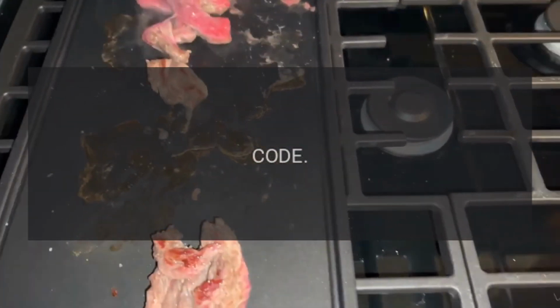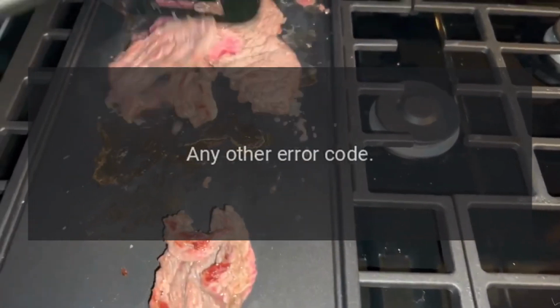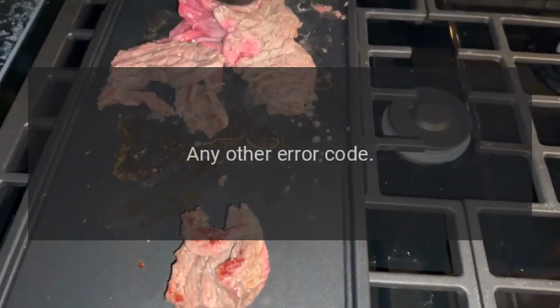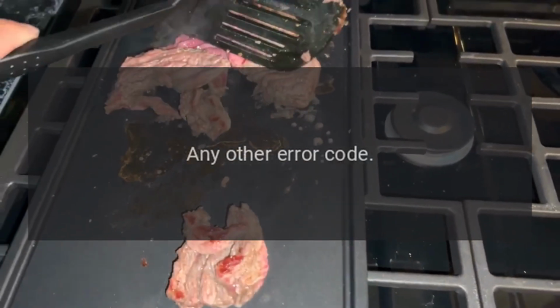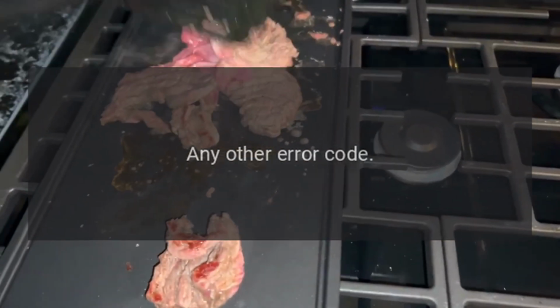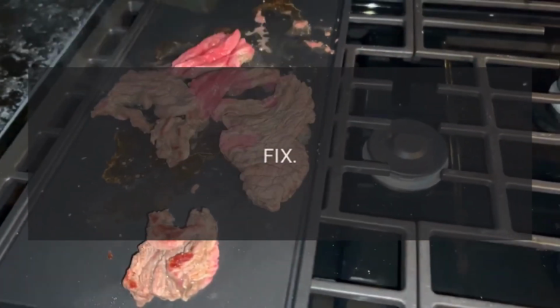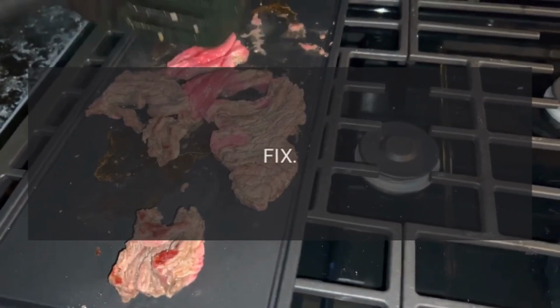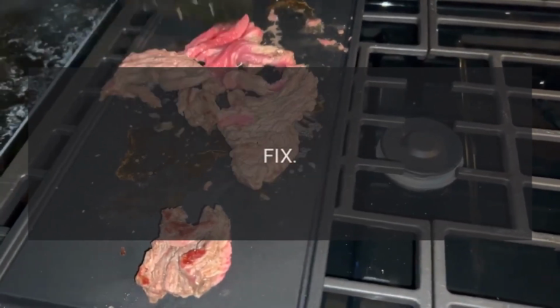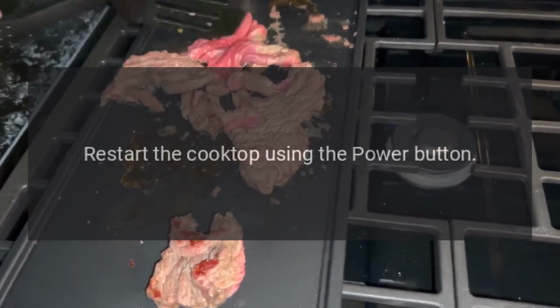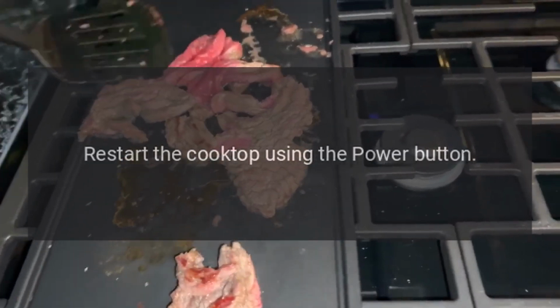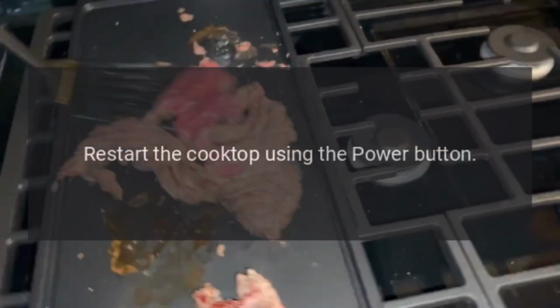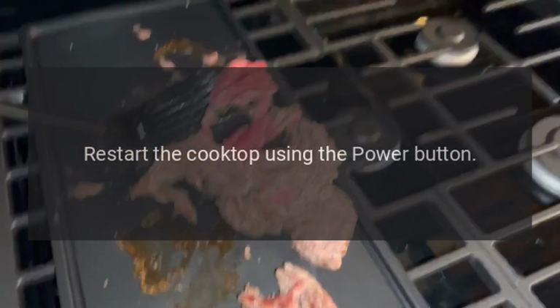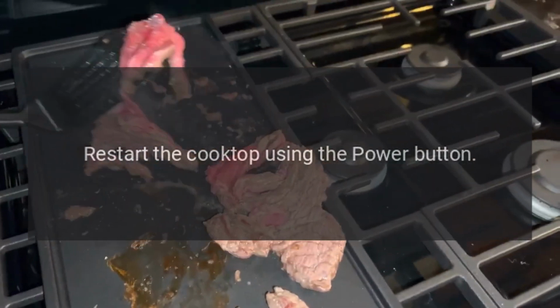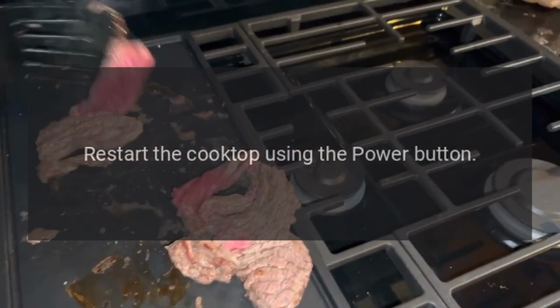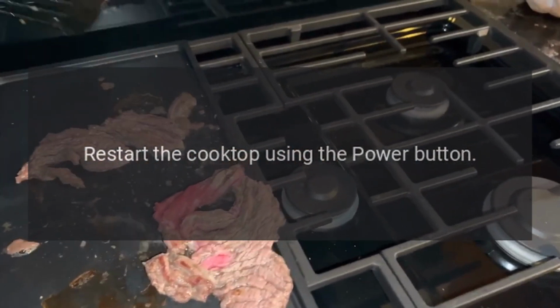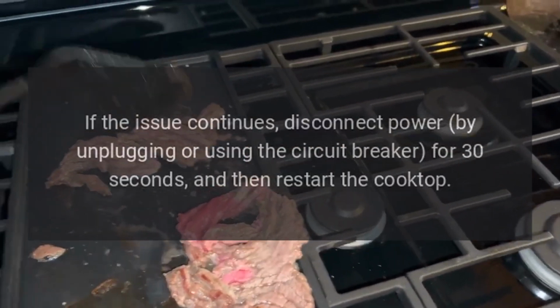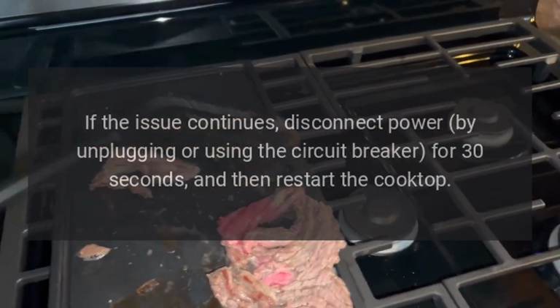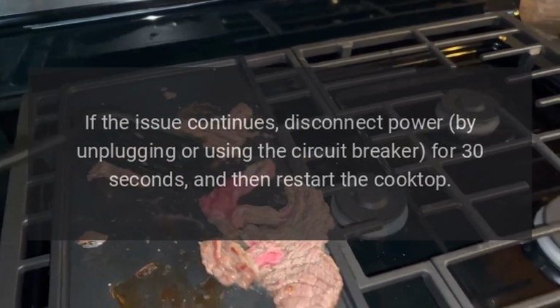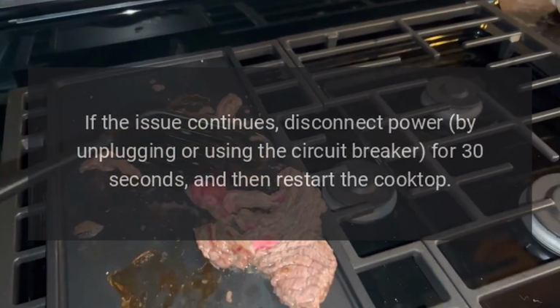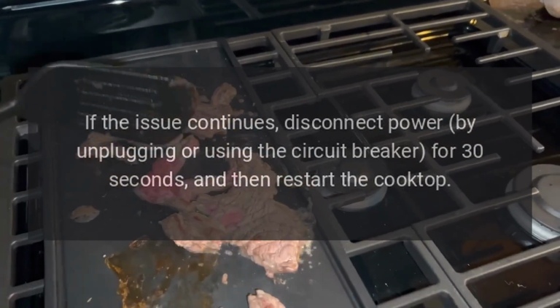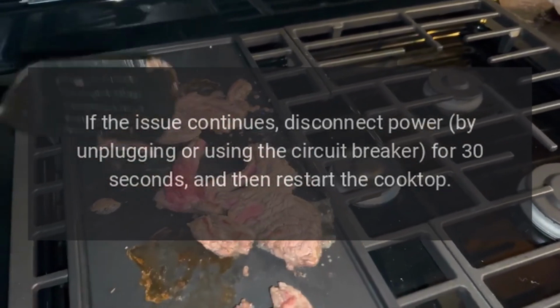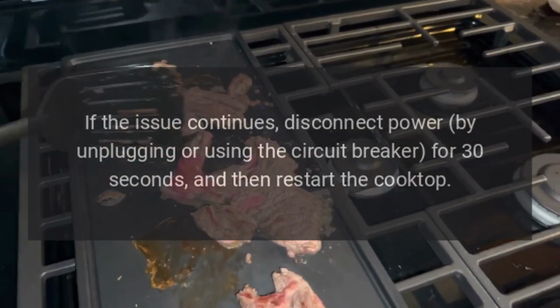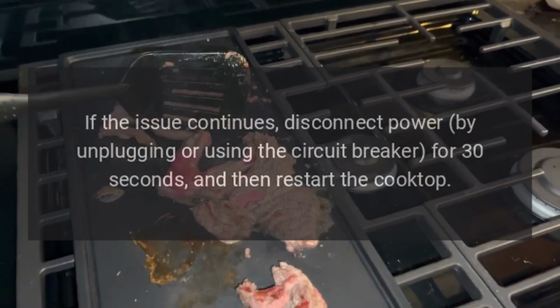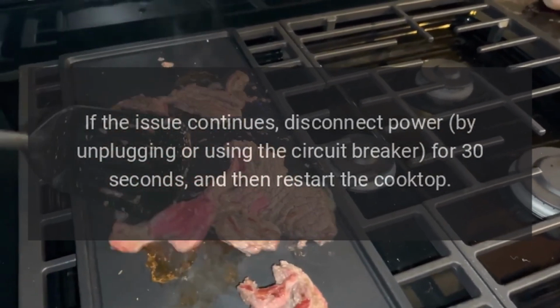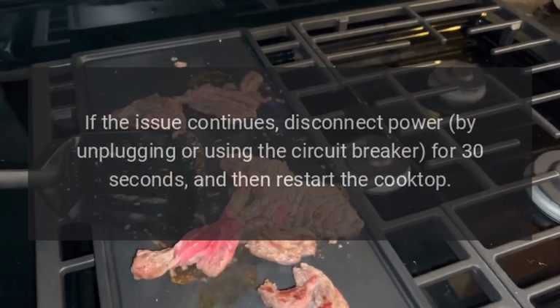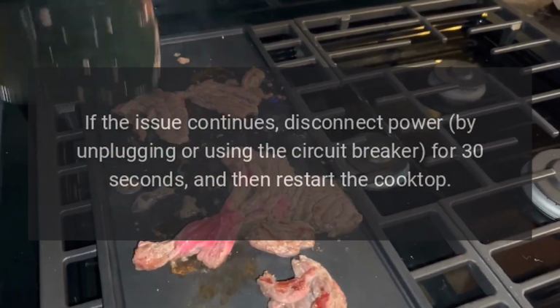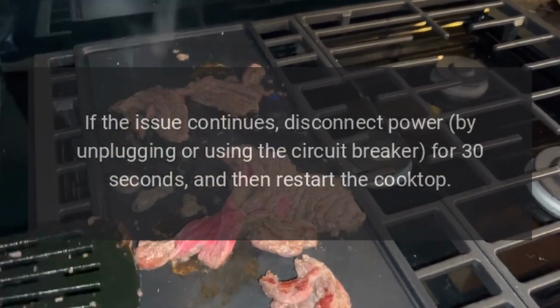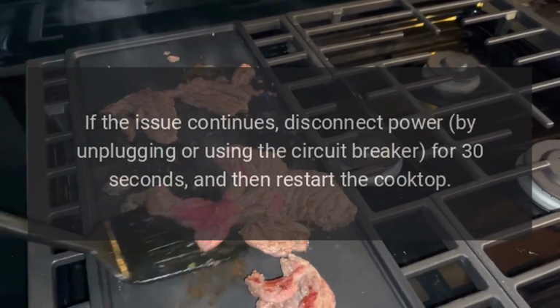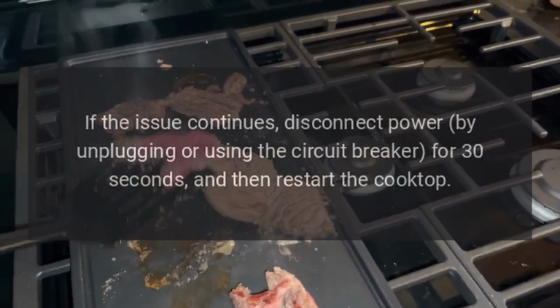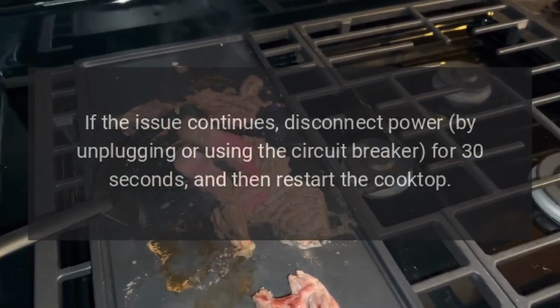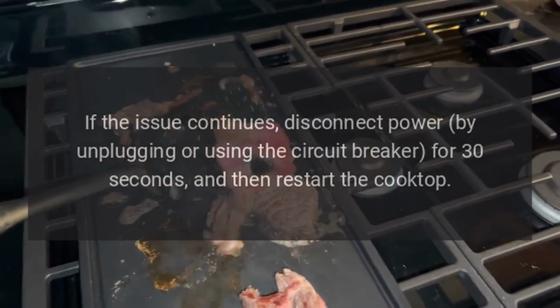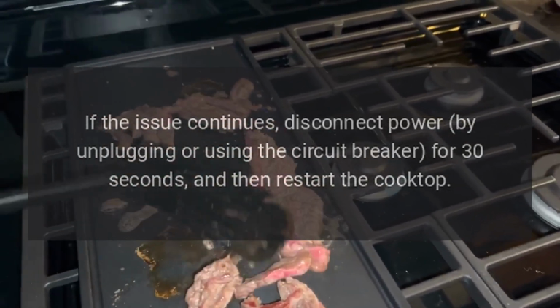For any other error code: restart the cooktop using the power button. If the issue continues, disconnect power by unplugging or using the circuit breaker for 30 seconds, and then restart the cooktop.